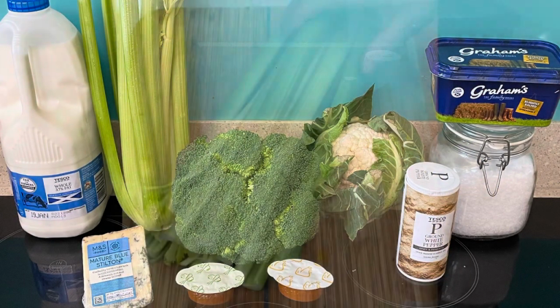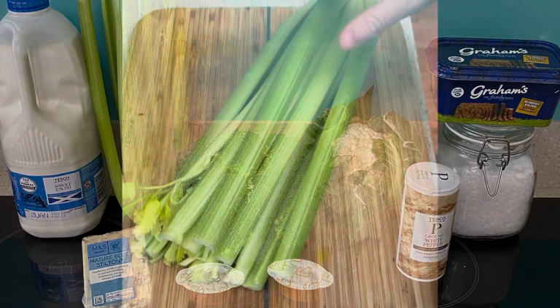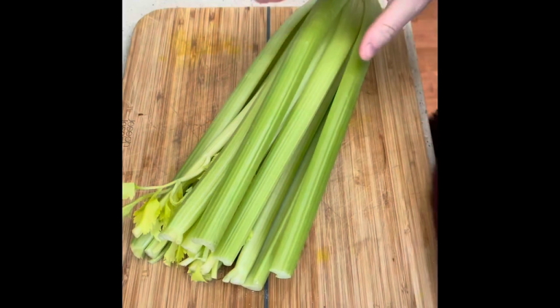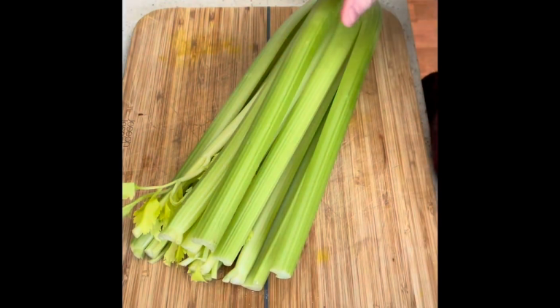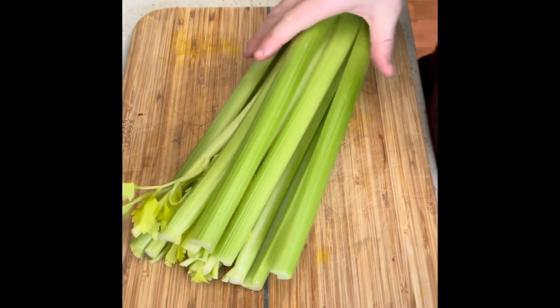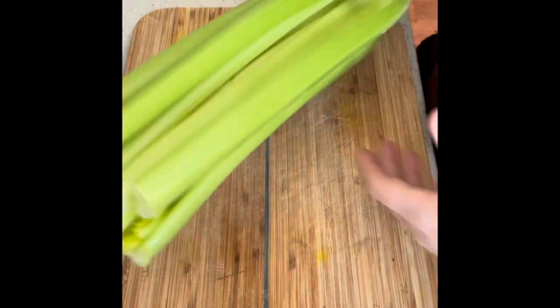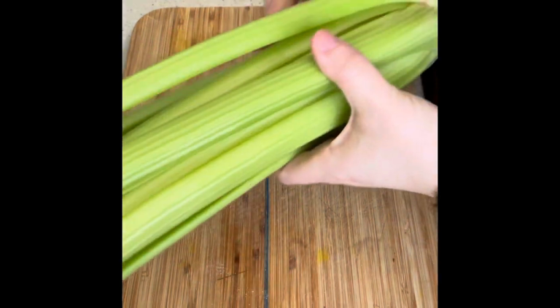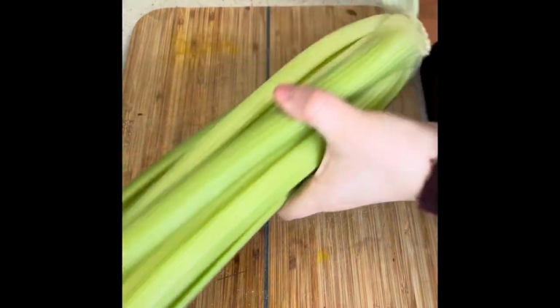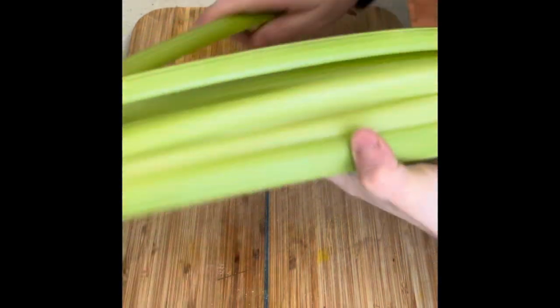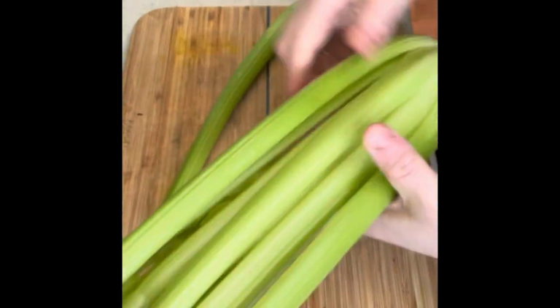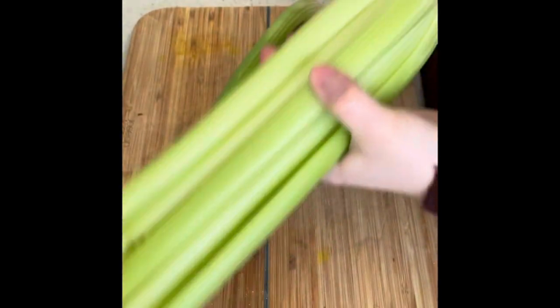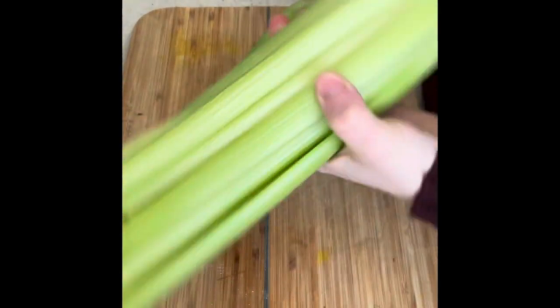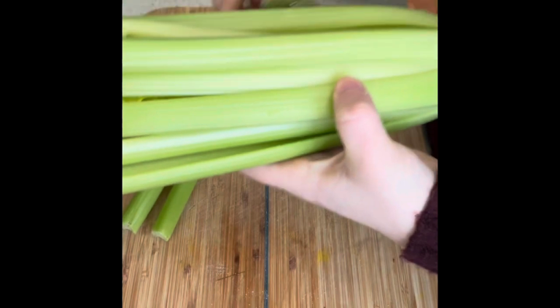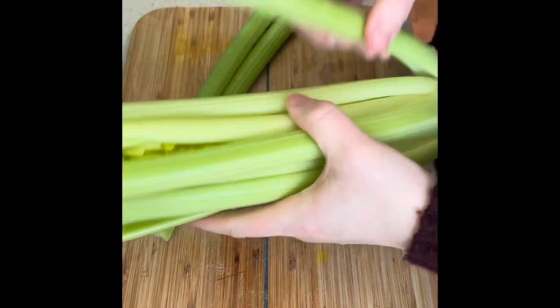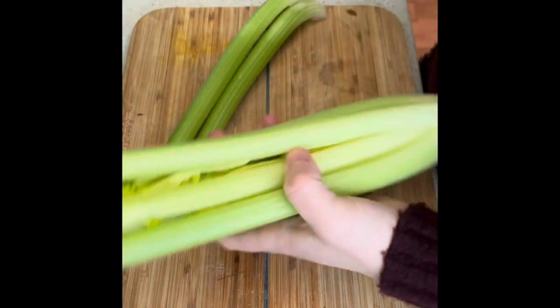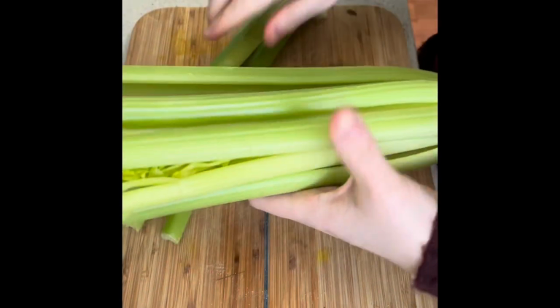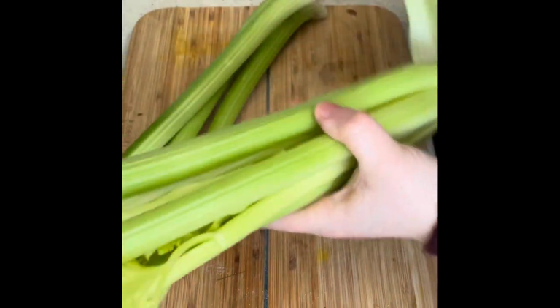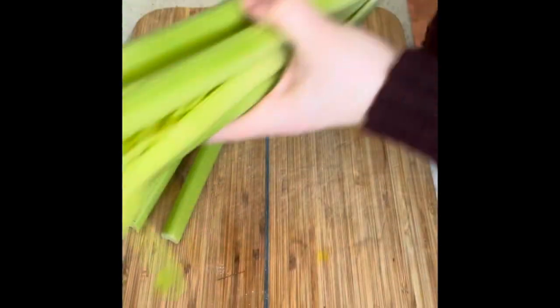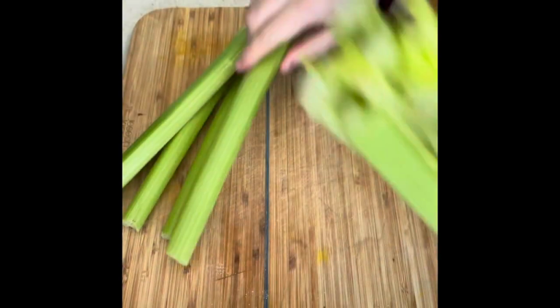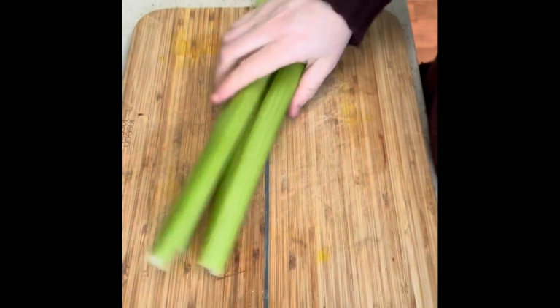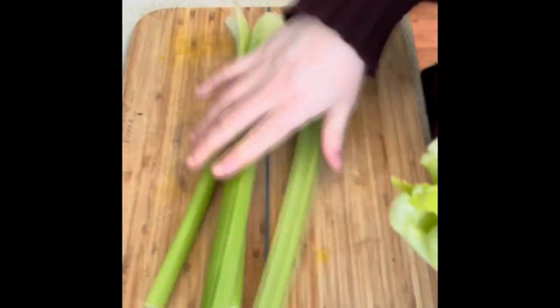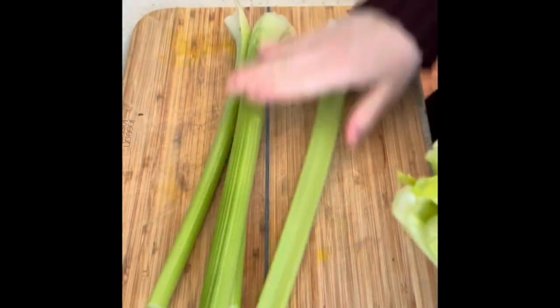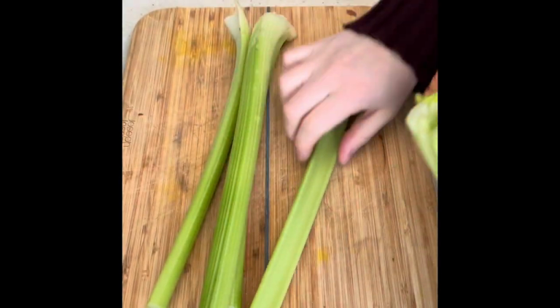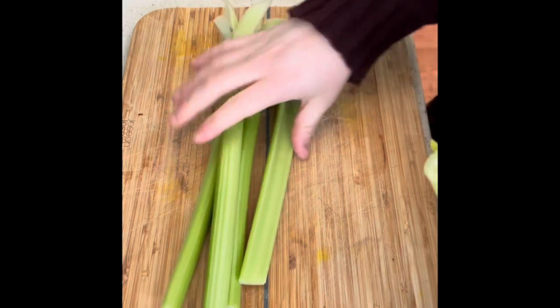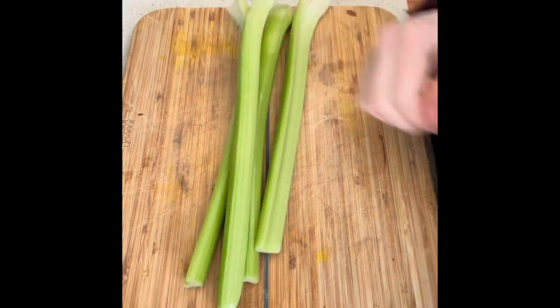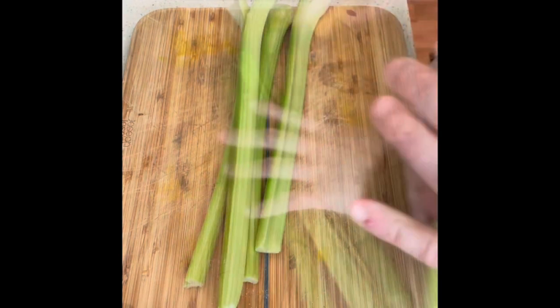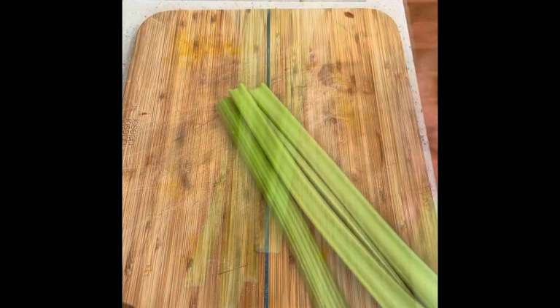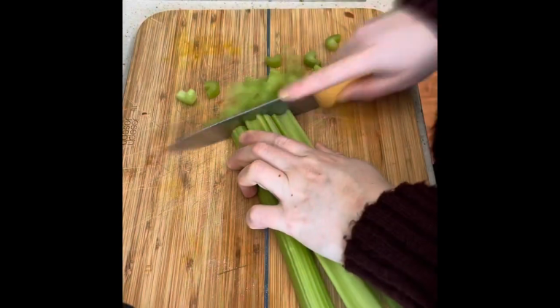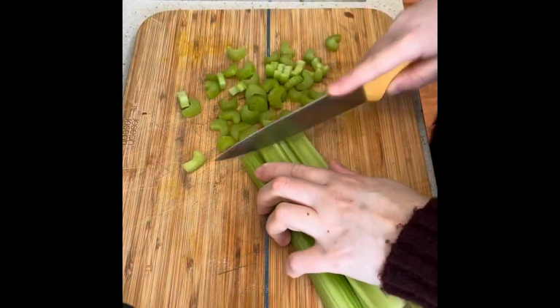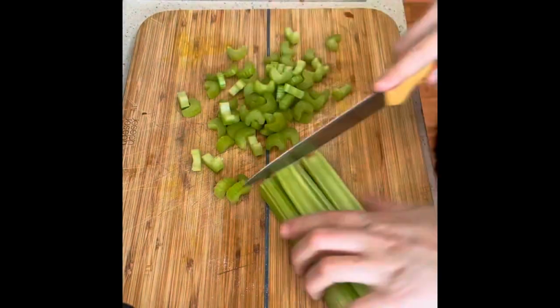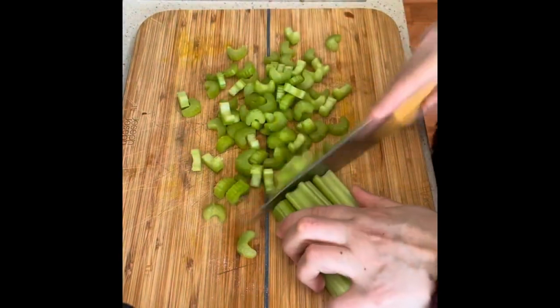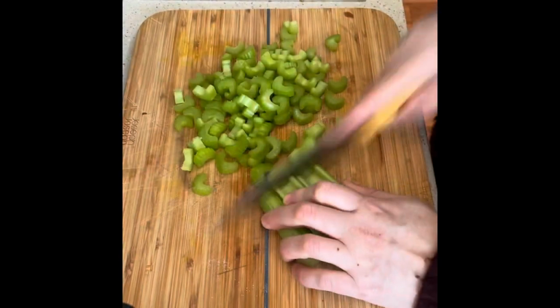The first stage of the soup is going to be to soften off some of the celery. I'm going to pull off four stalks, give it a wash, trim the ends off and then just chop it up finely.